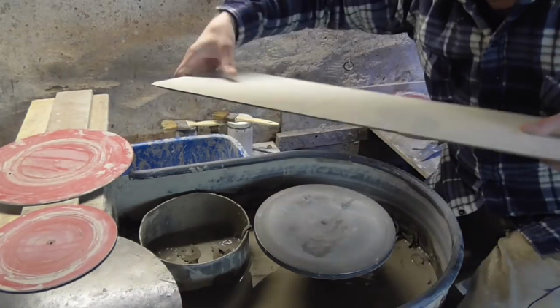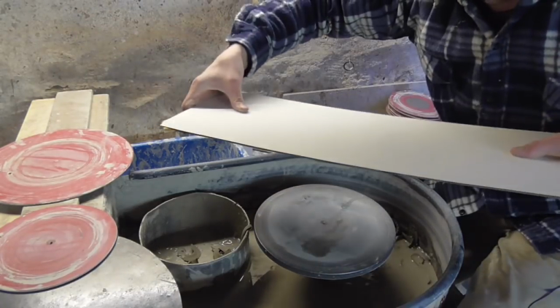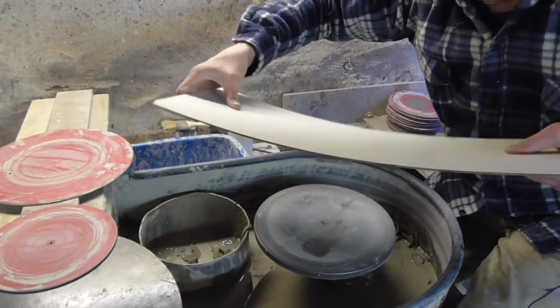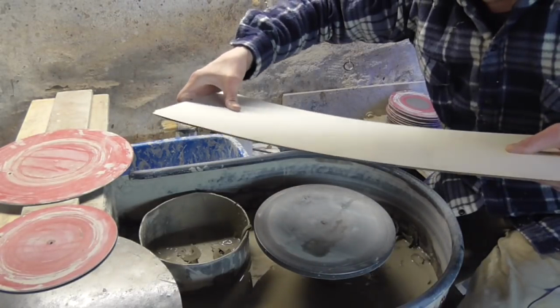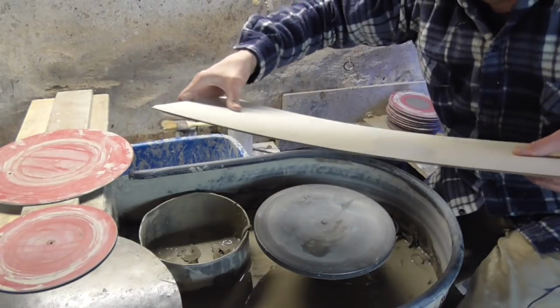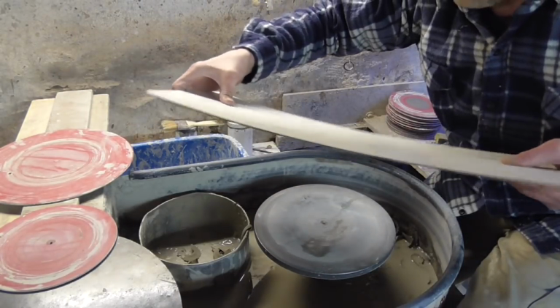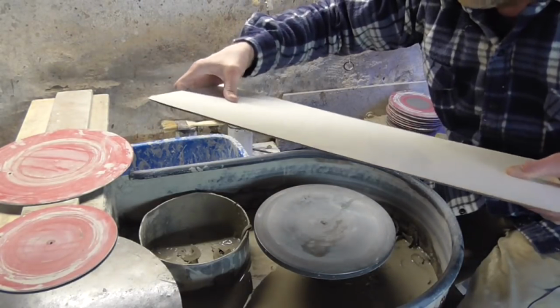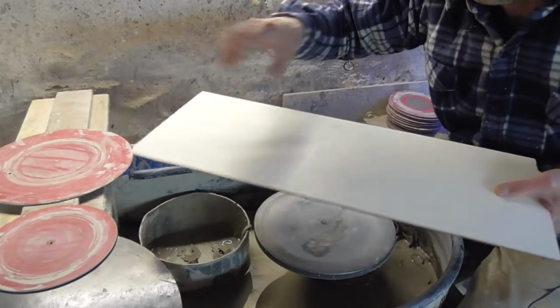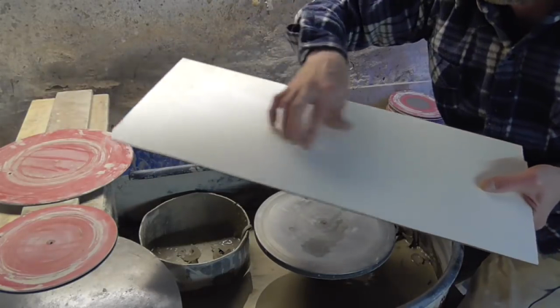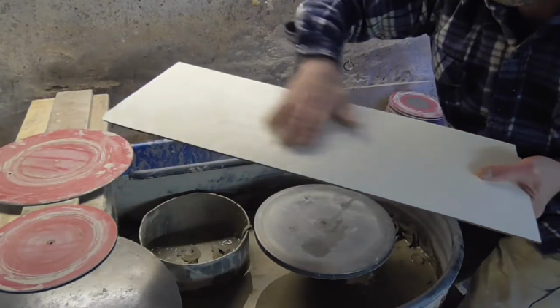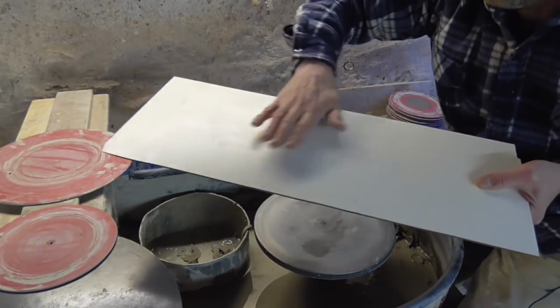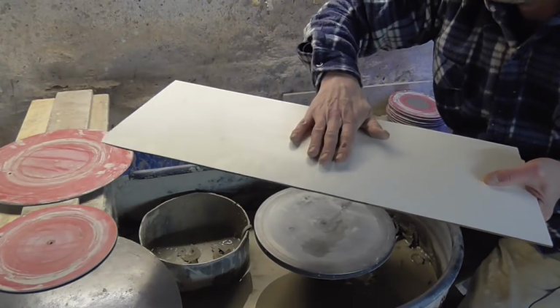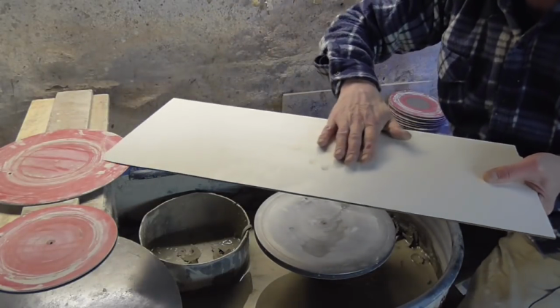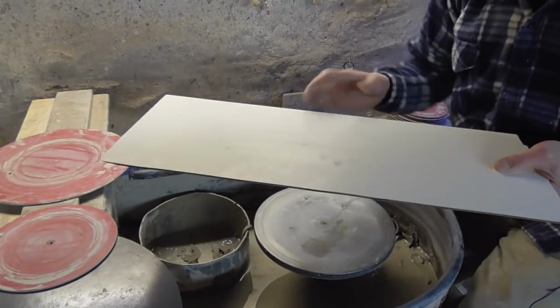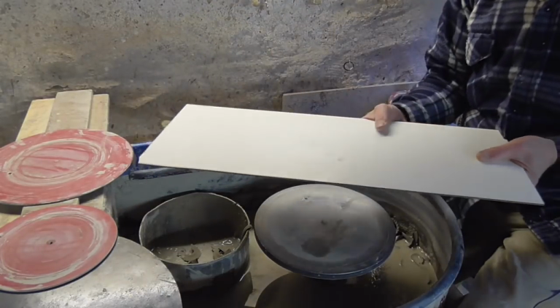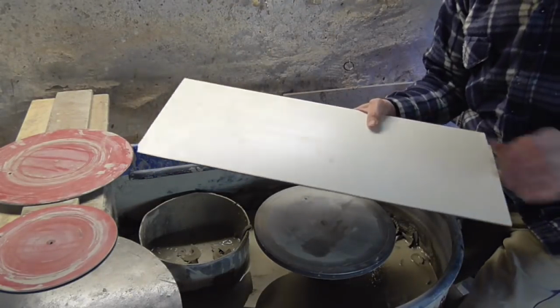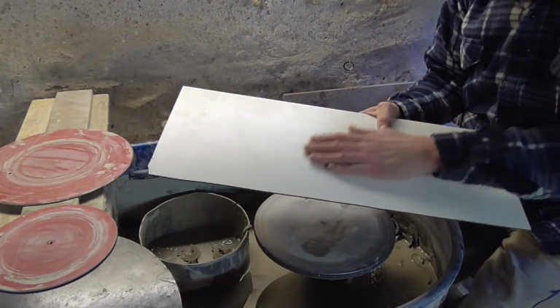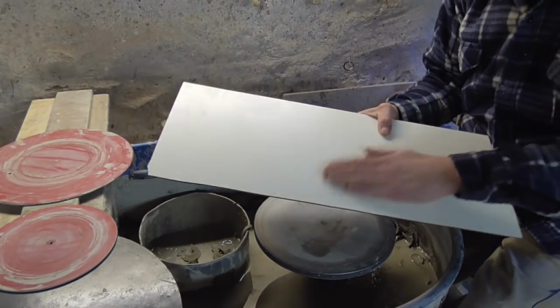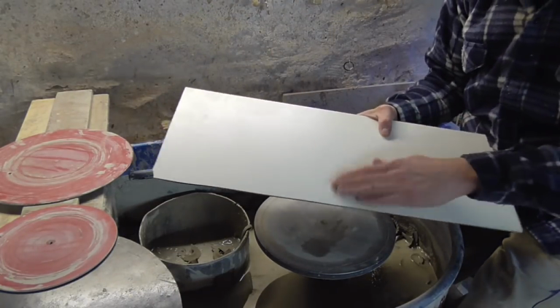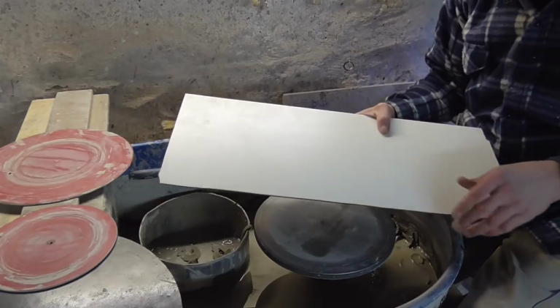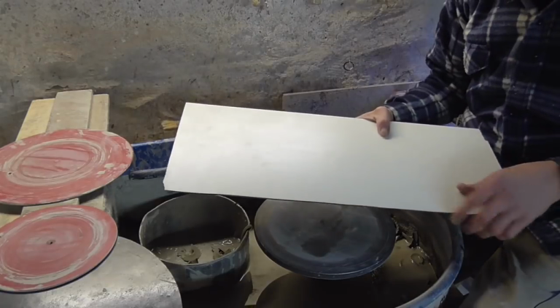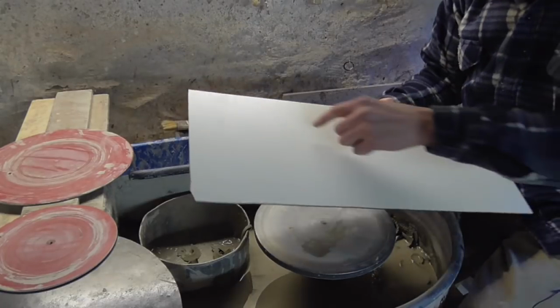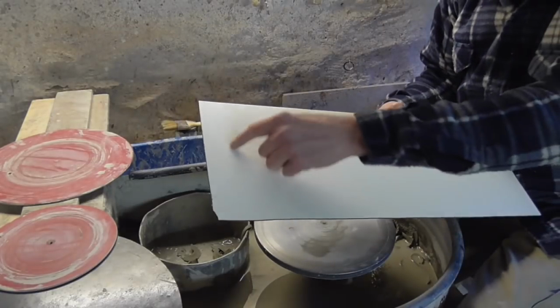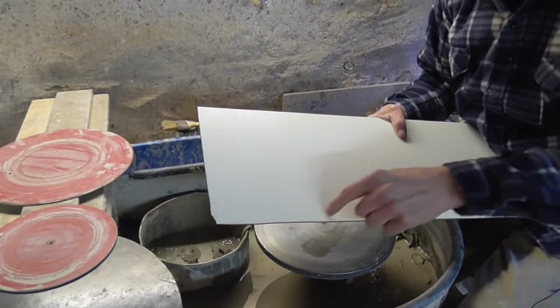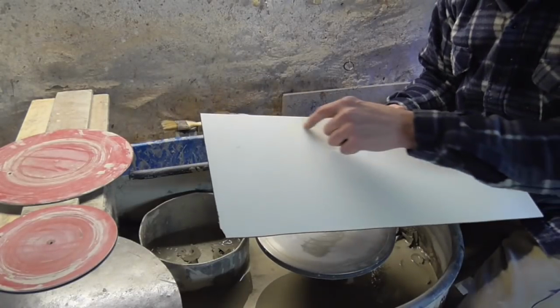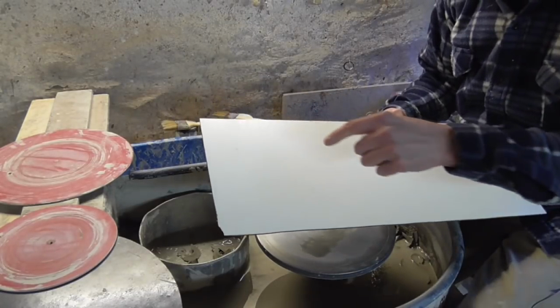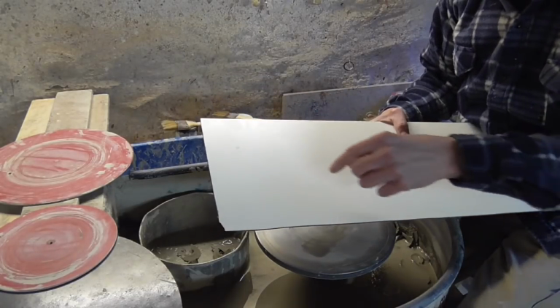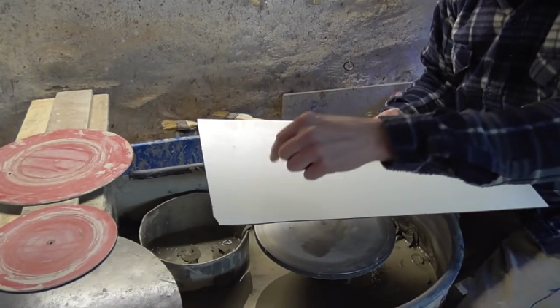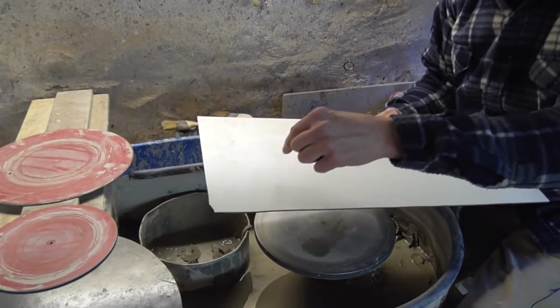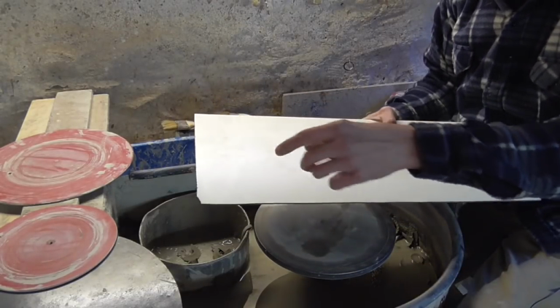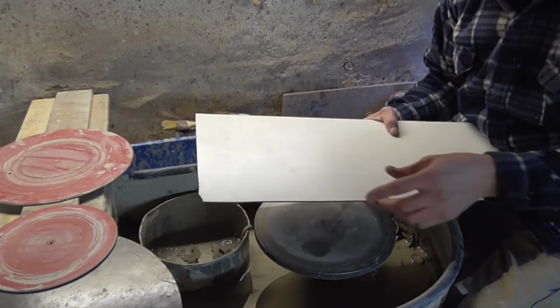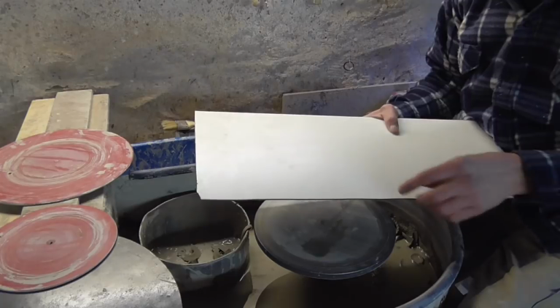It's very rigid, just got a little bit of bend to it, really smooth and totally waterproof. Like I said, we've got some offcuts of this and some bigger sheets.